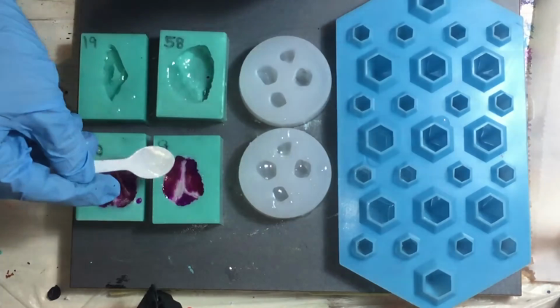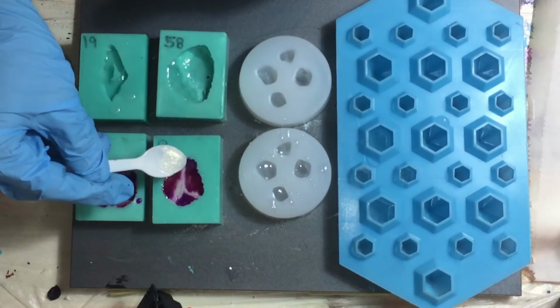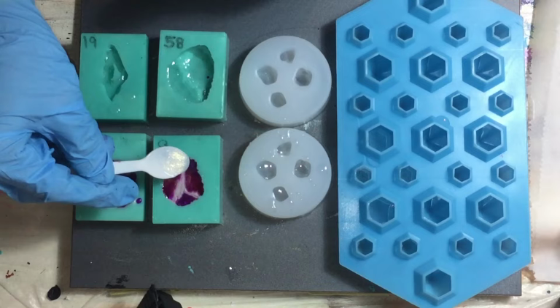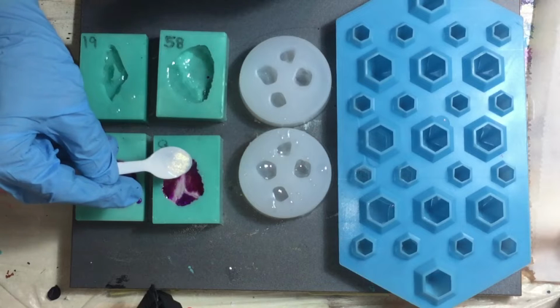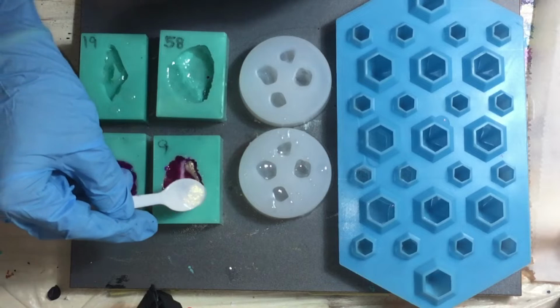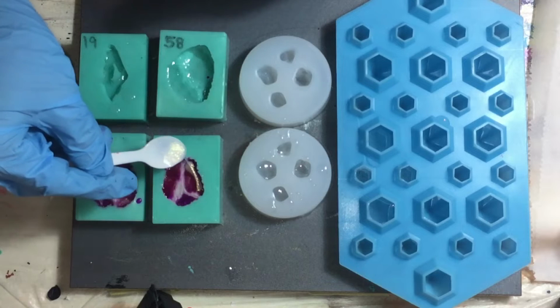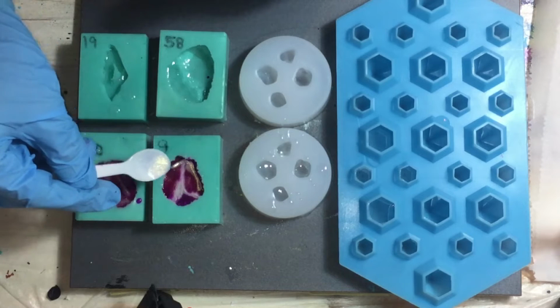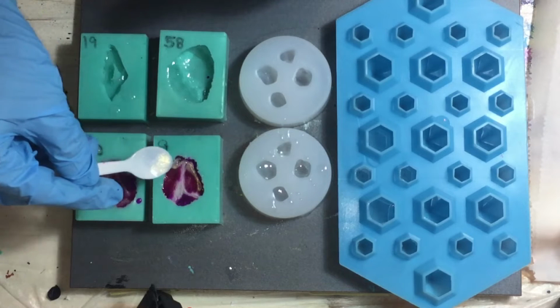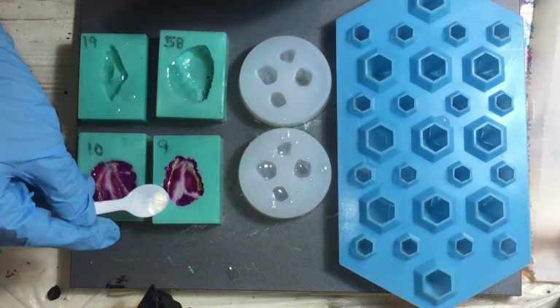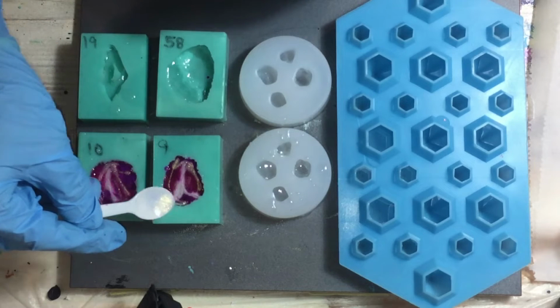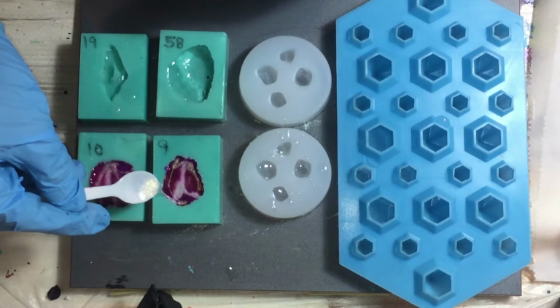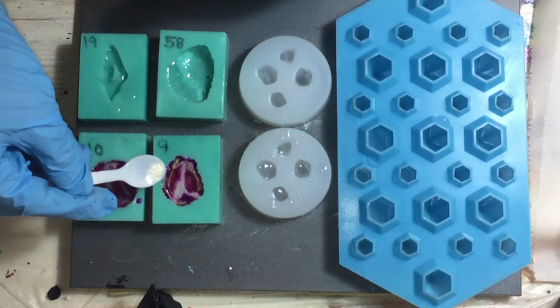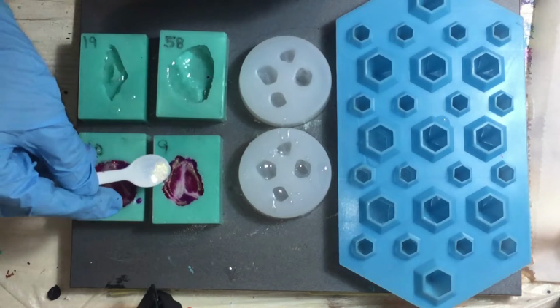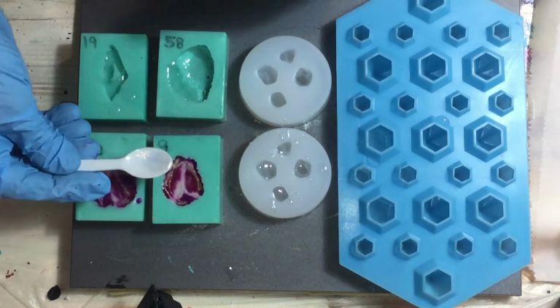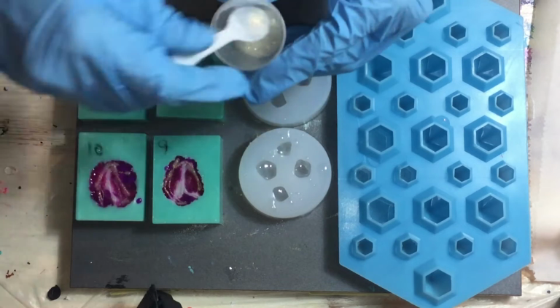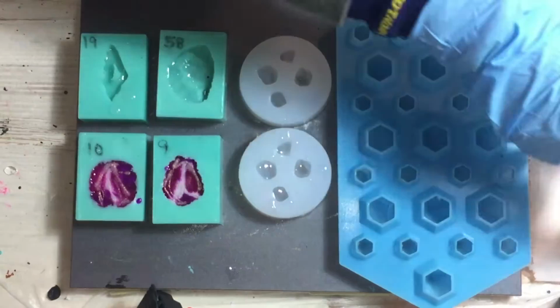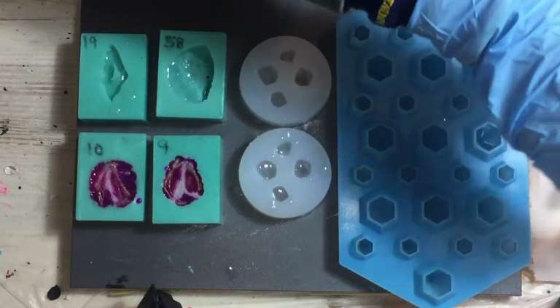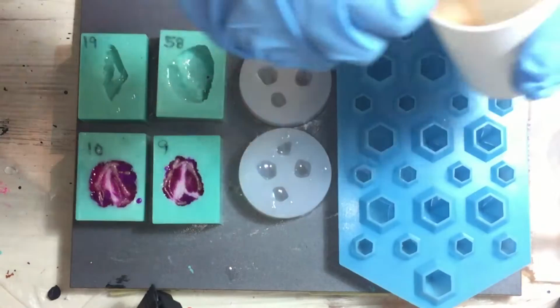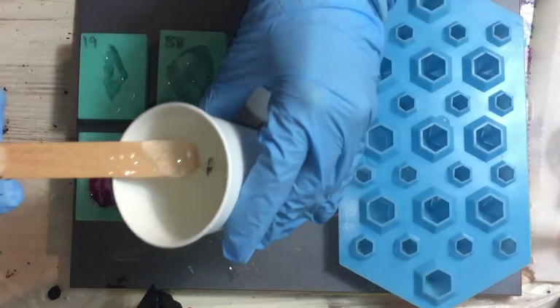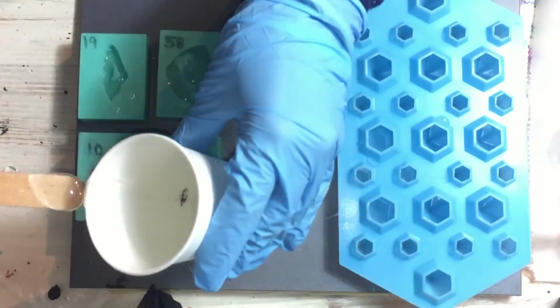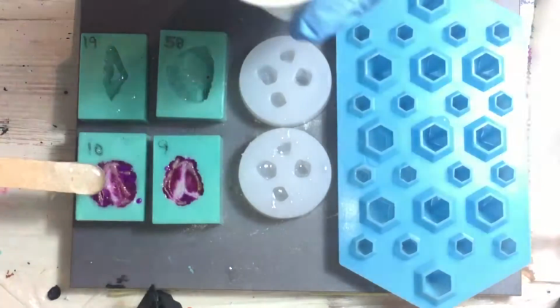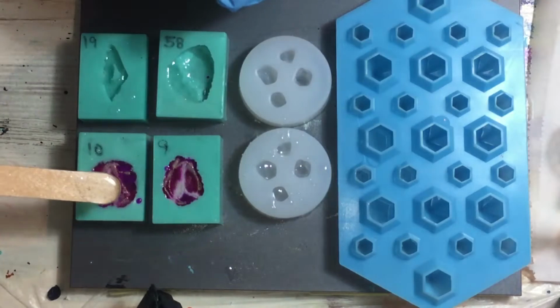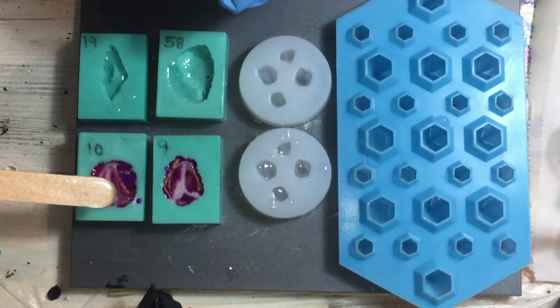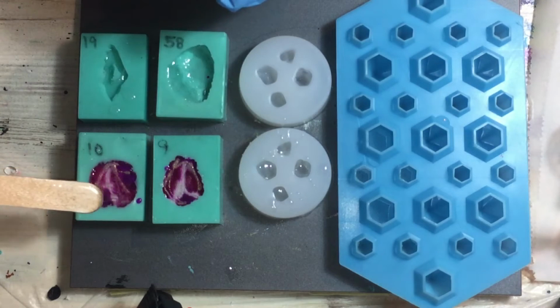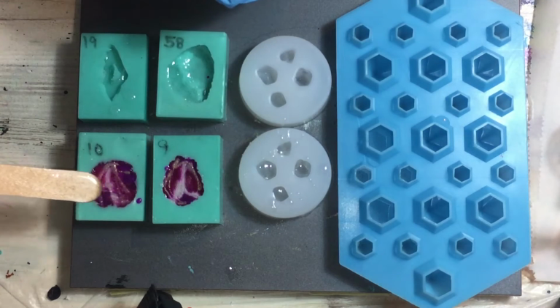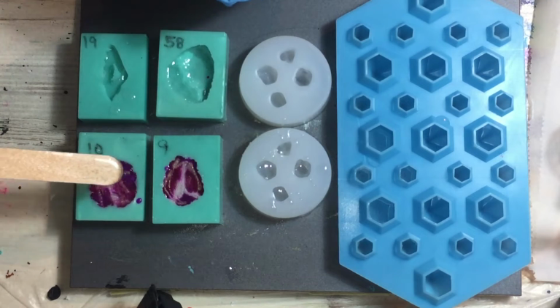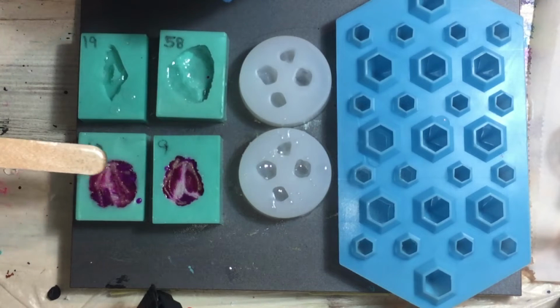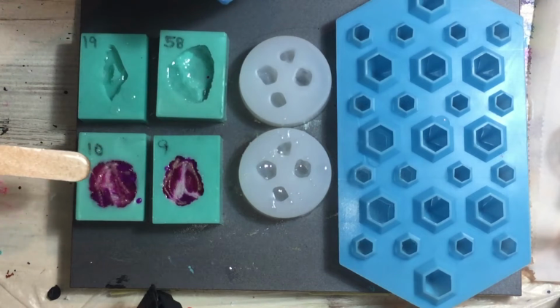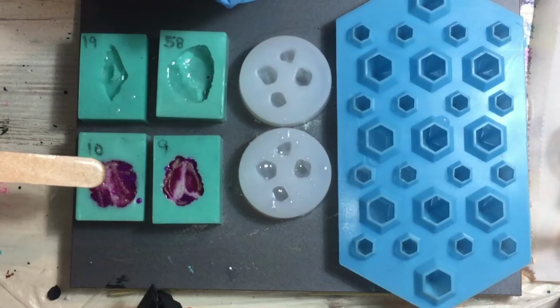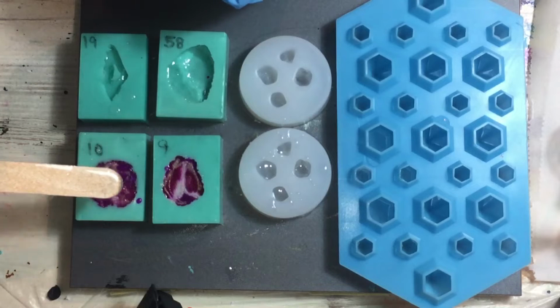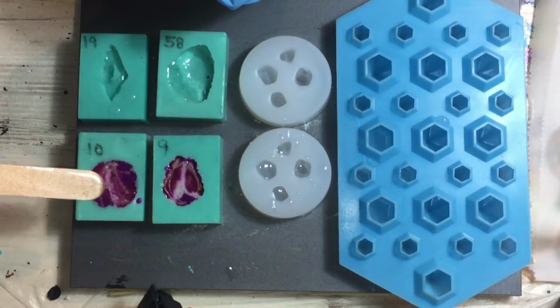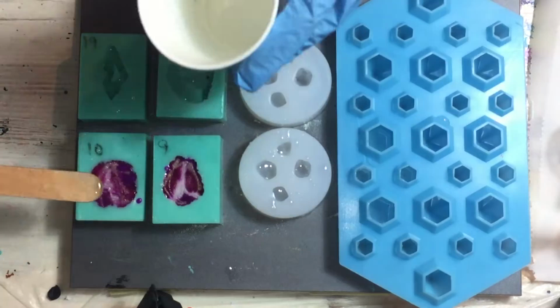In these moulds I'm using both transparent and opaque colours, because I want to see what kind of effect I can get with that. And on top, some clear resin to push all the colours down.